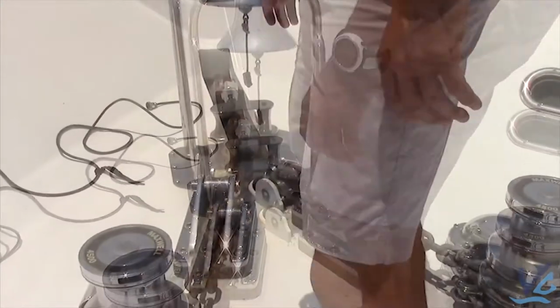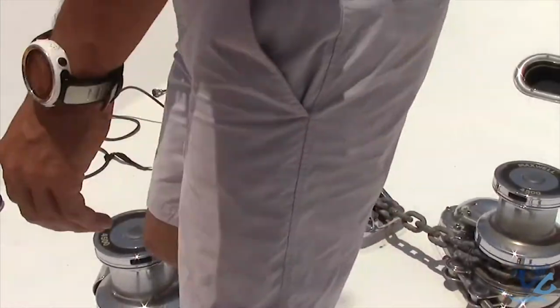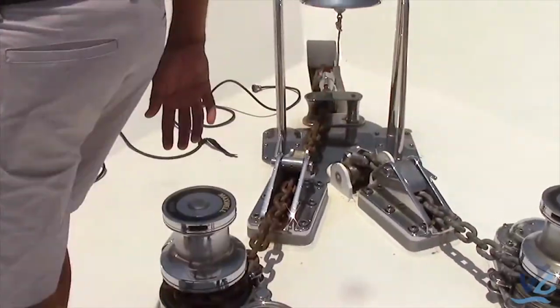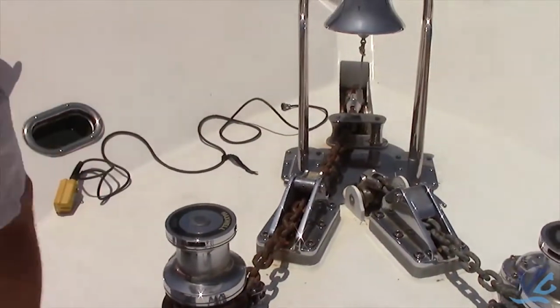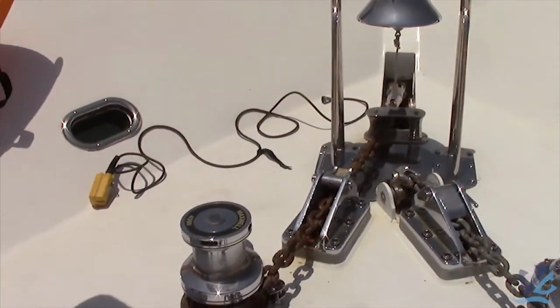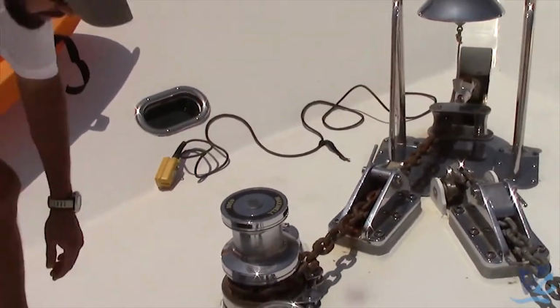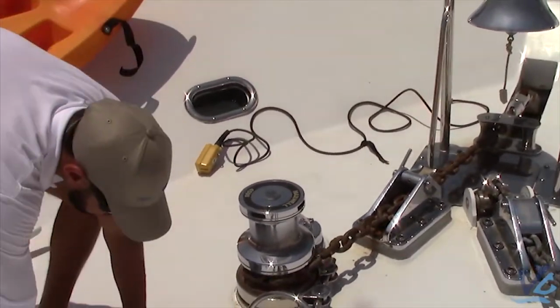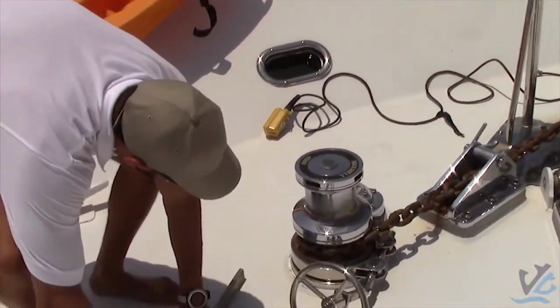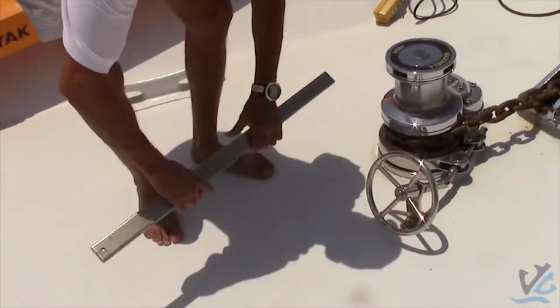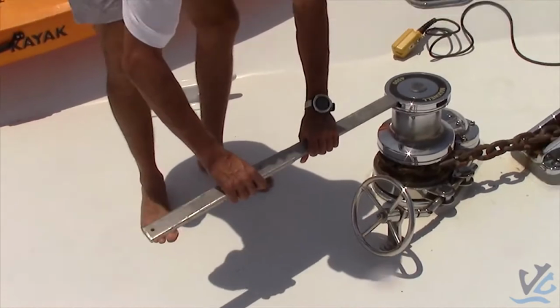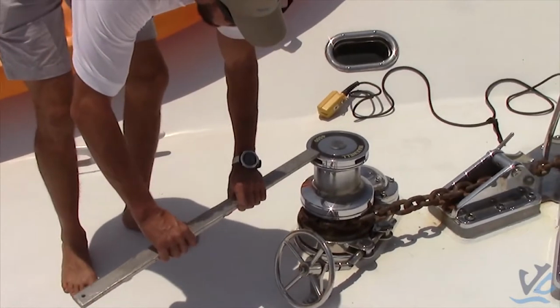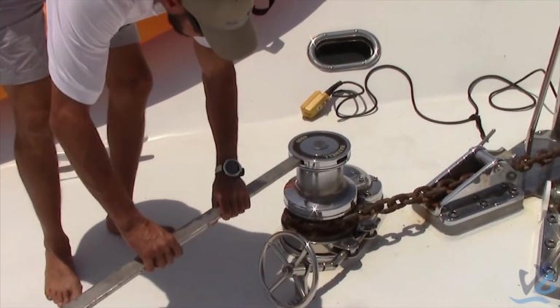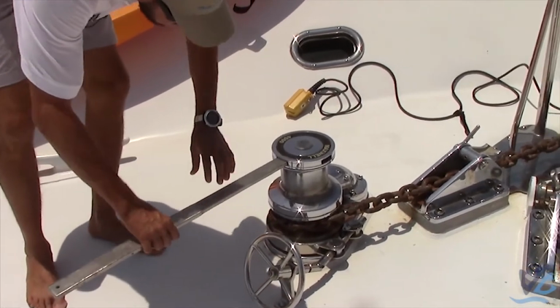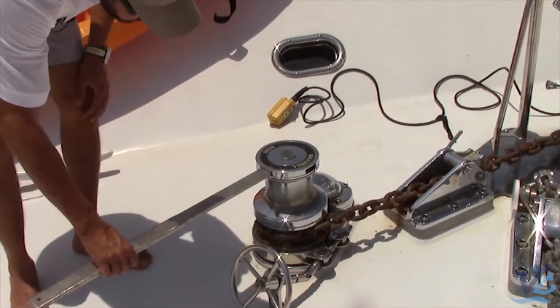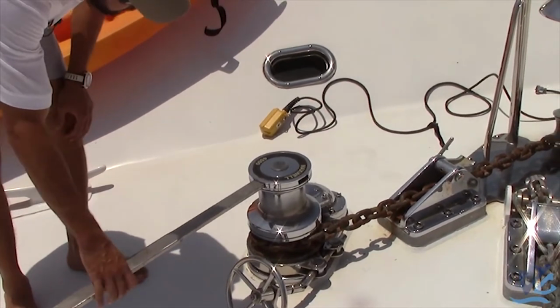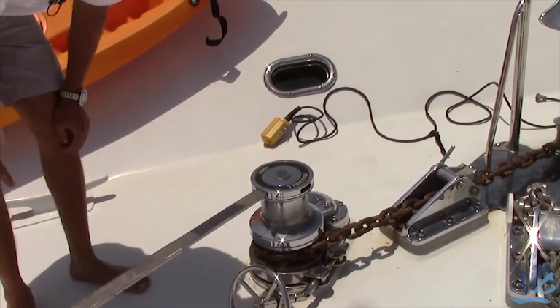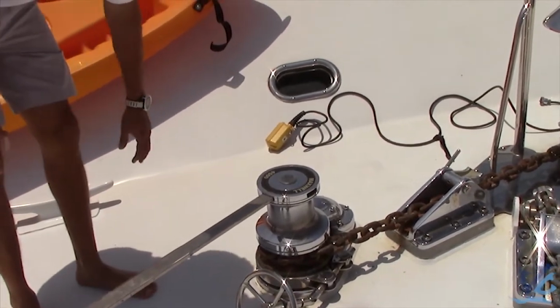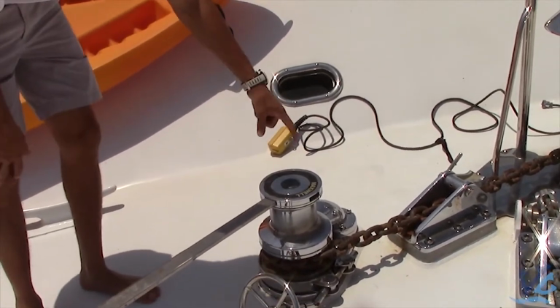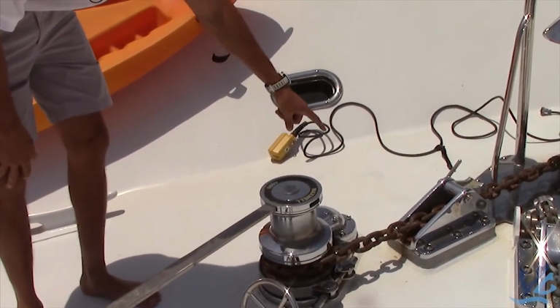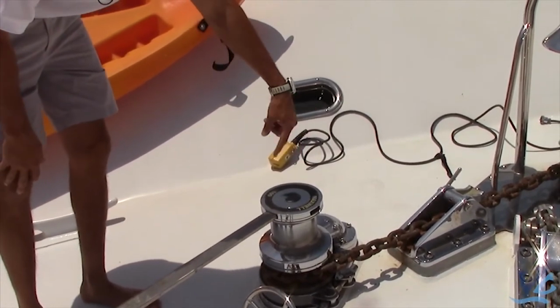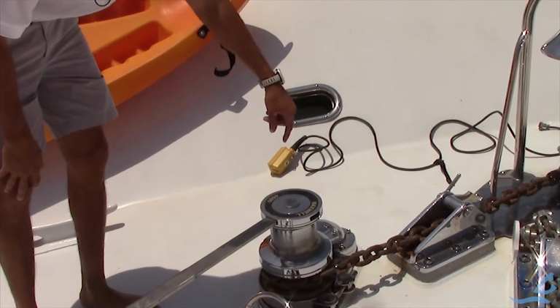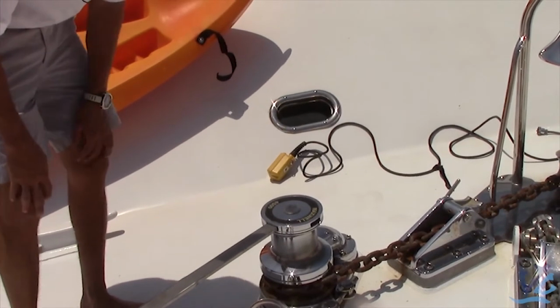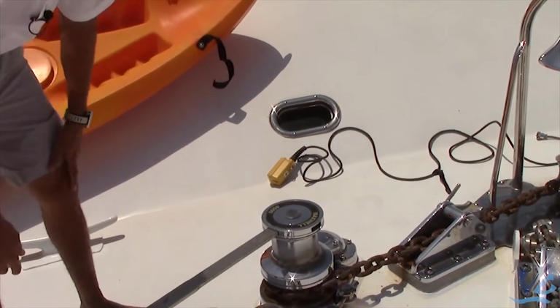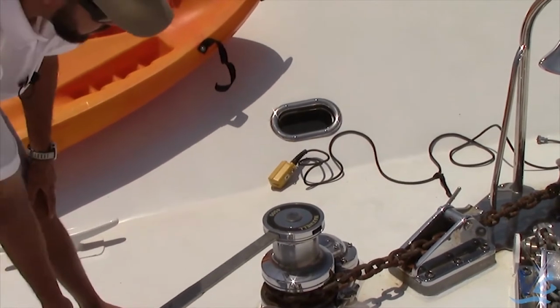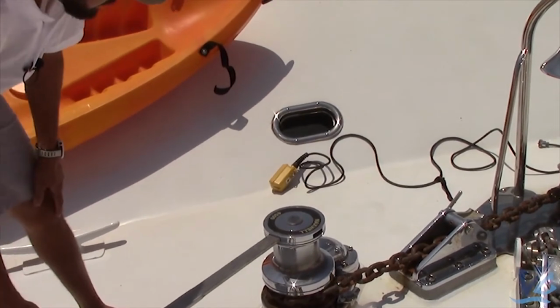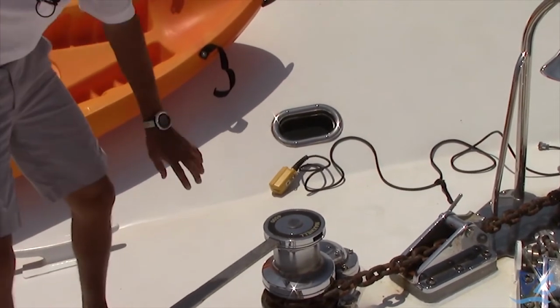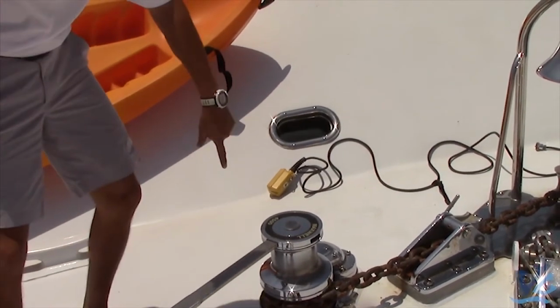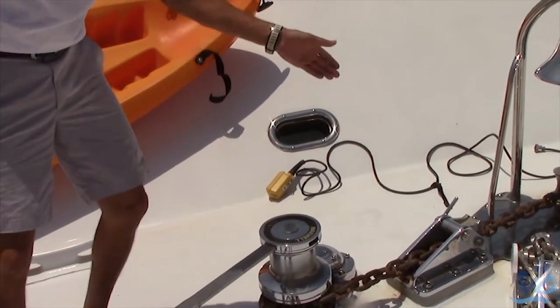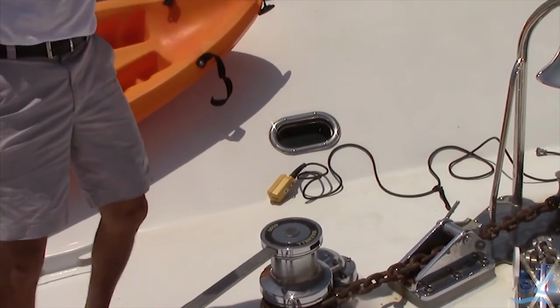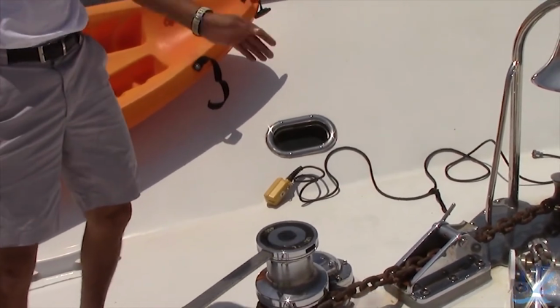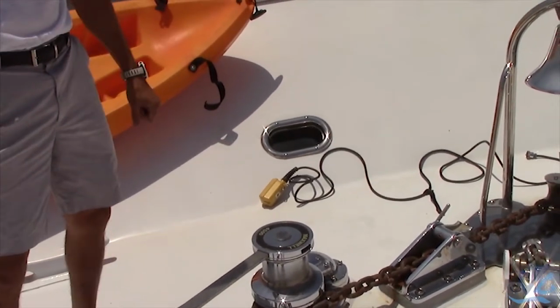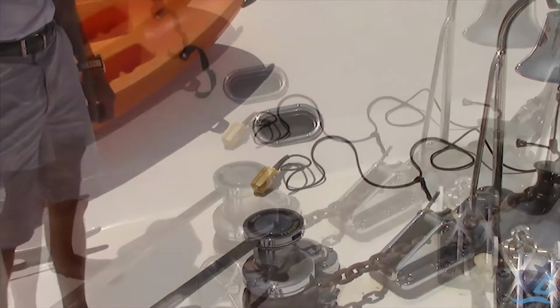Now what this here is for — this is to tighten up the clutch and make sure that it's tight and it's not going to go anywhere. That's going to allow you to lift the chain up. Or if you turn it the other way, the chain will actually free spool and go down into the water.